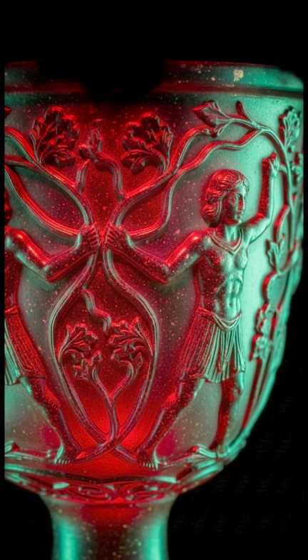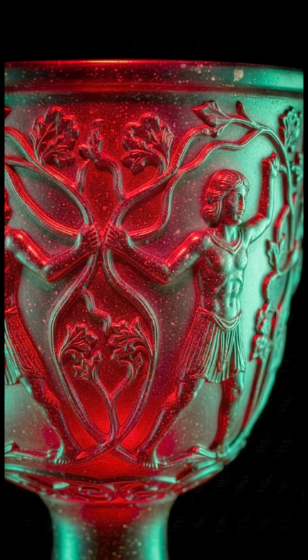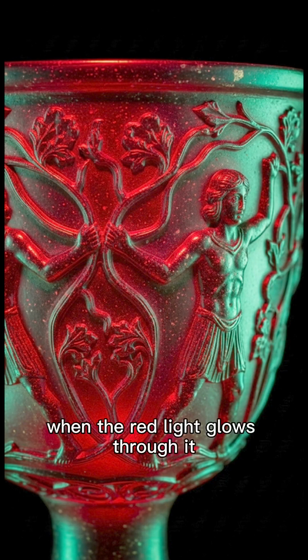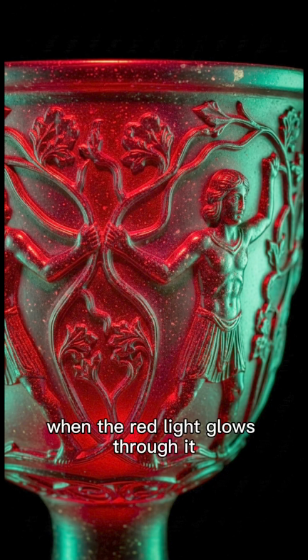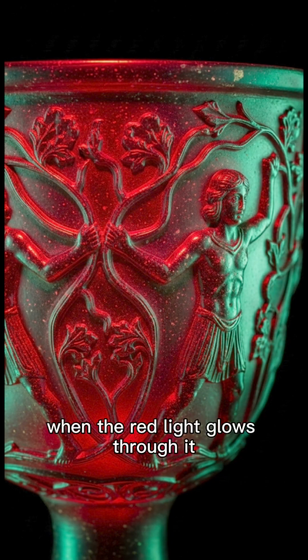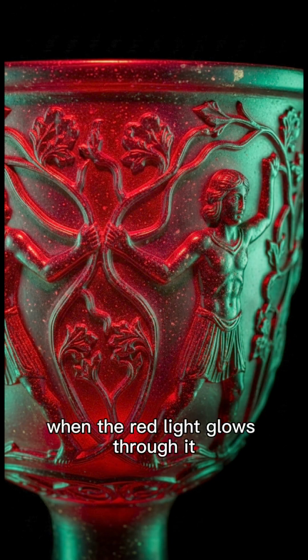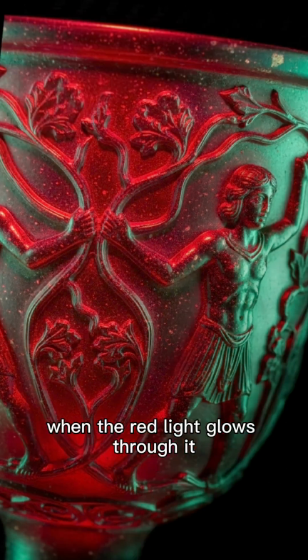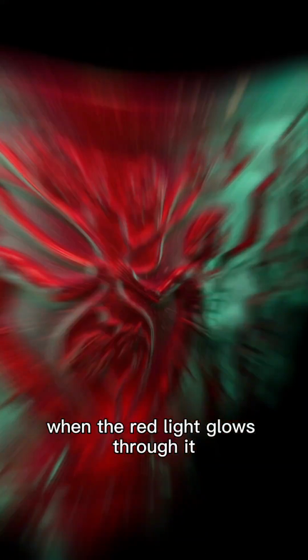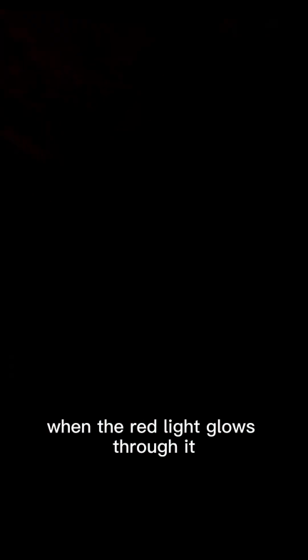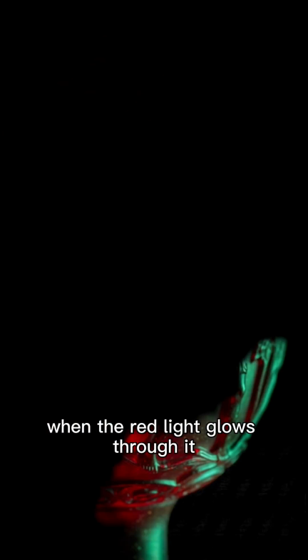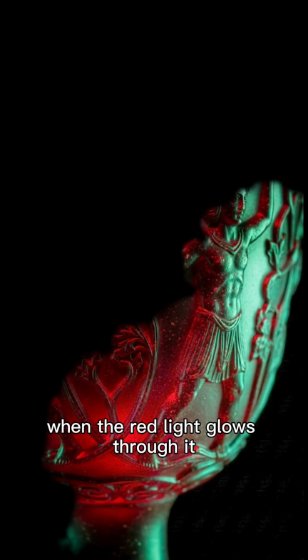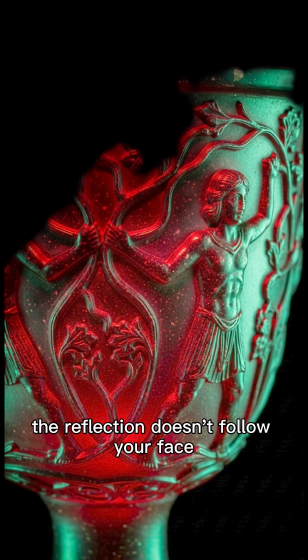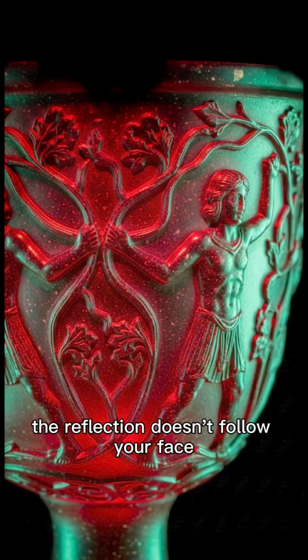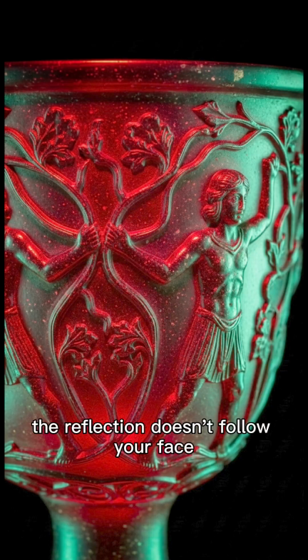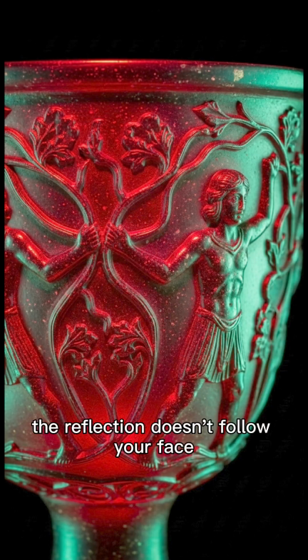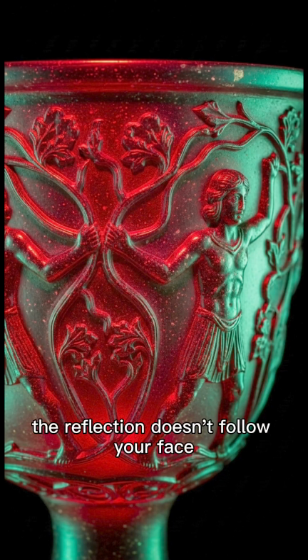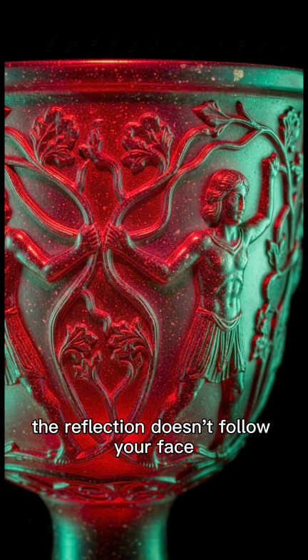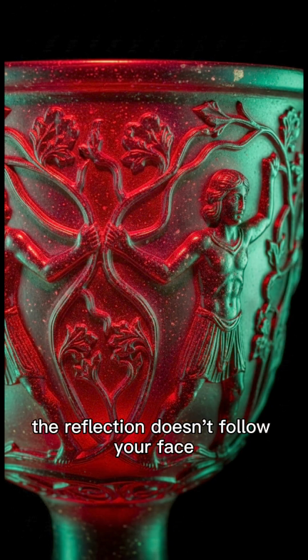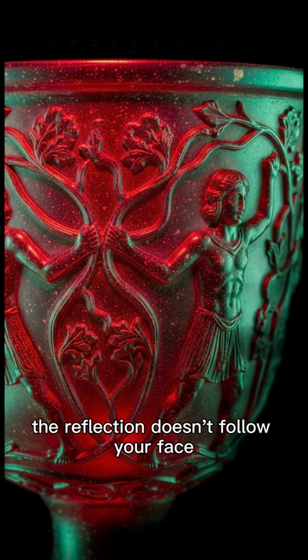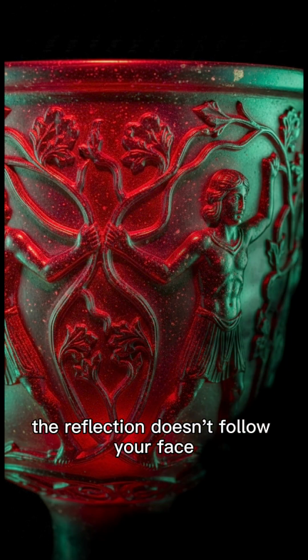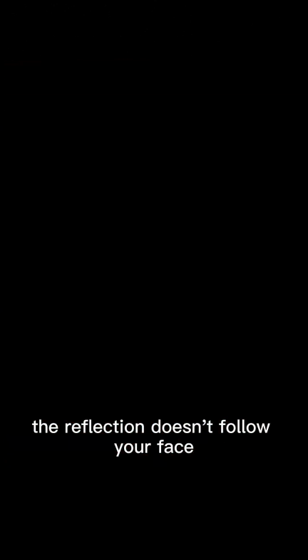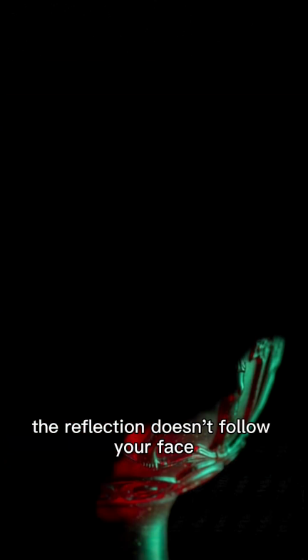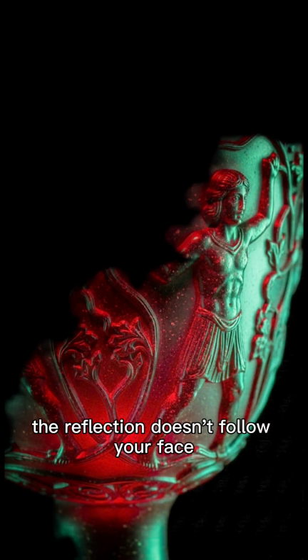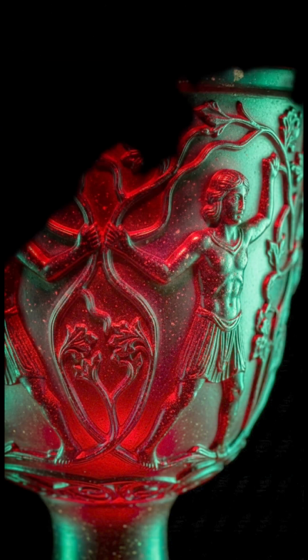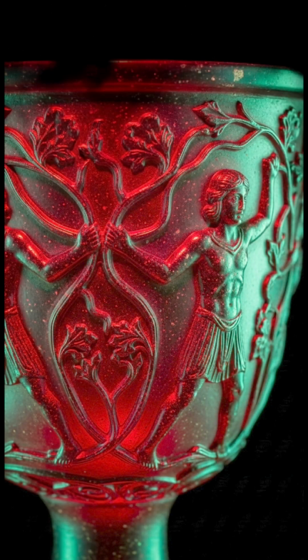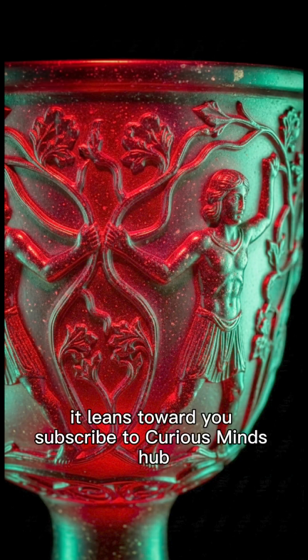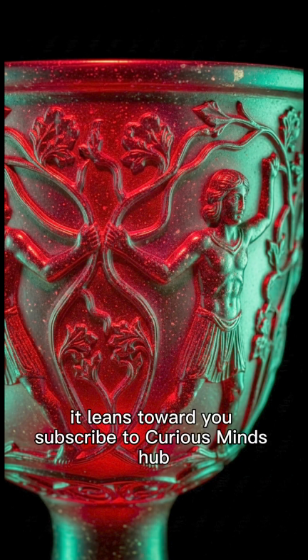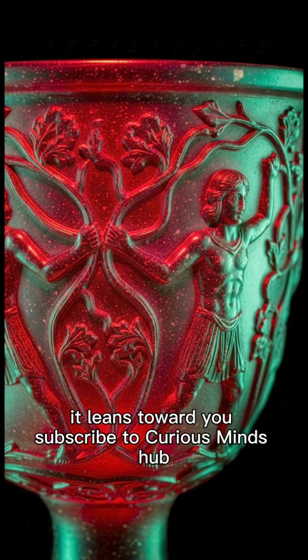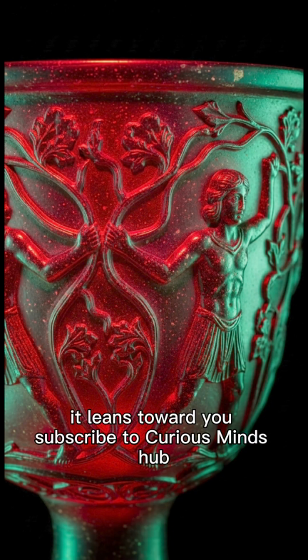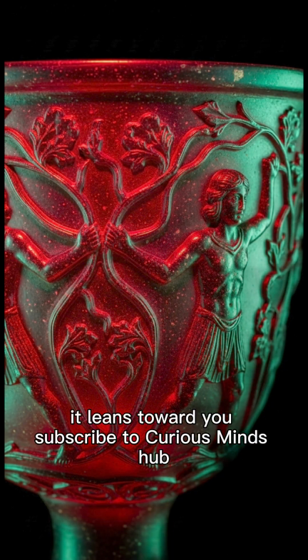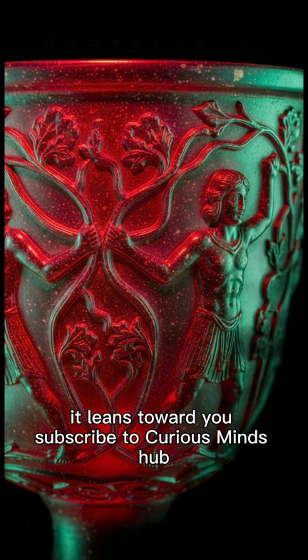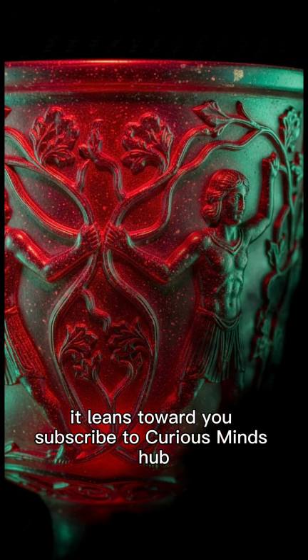When the red light glows through it, the reflection doesn't follow your face. It leans toward you.